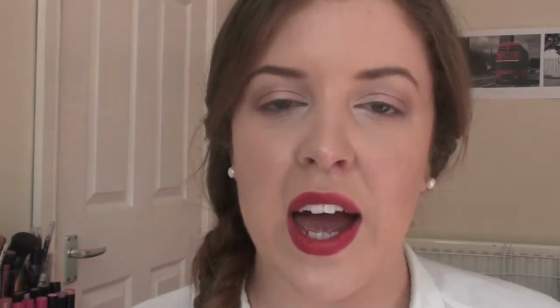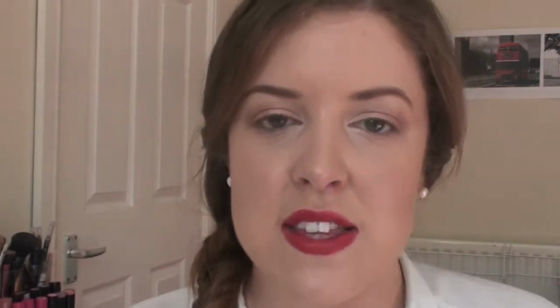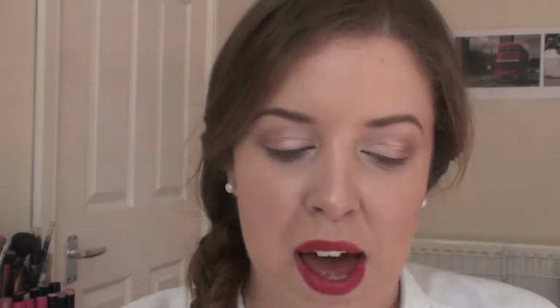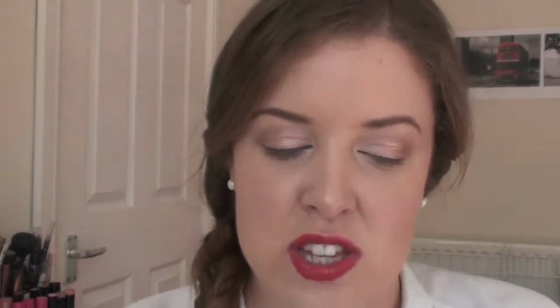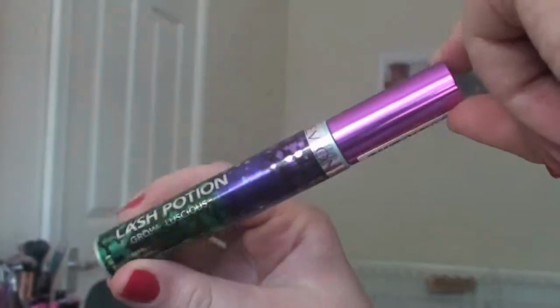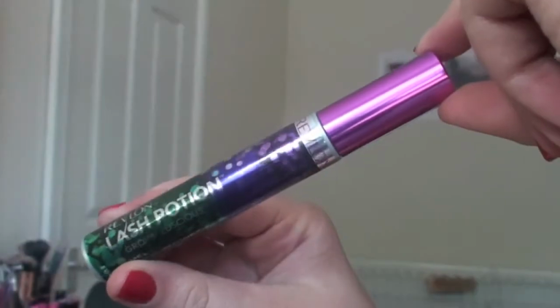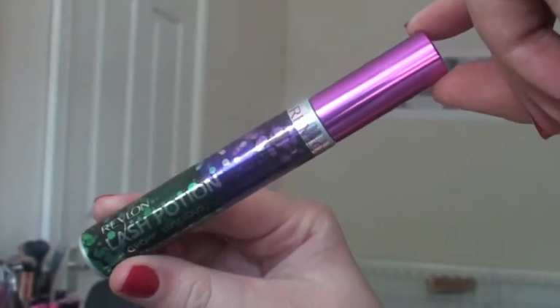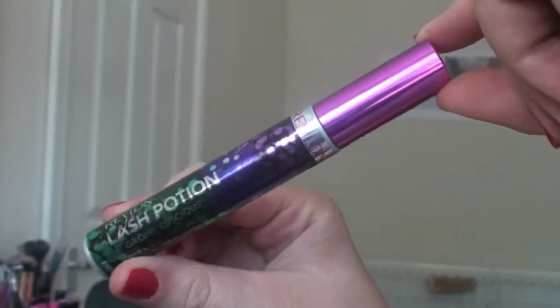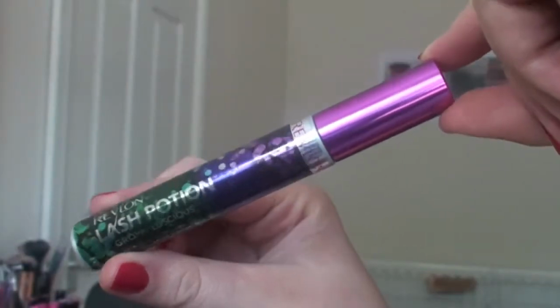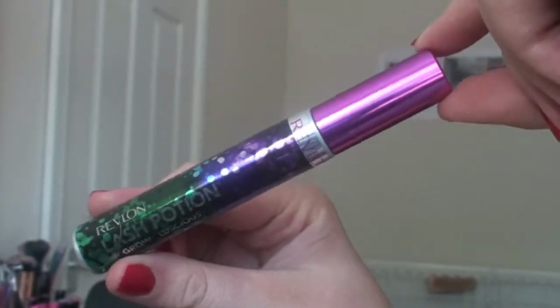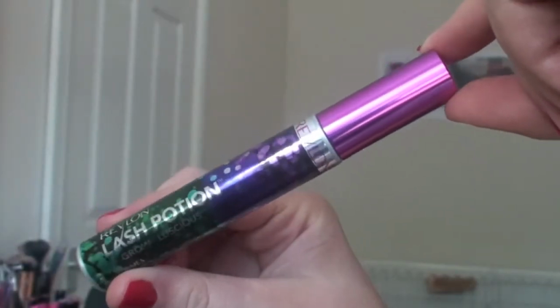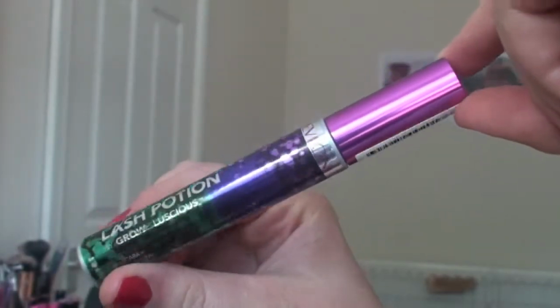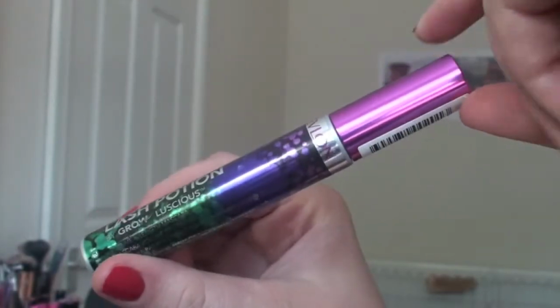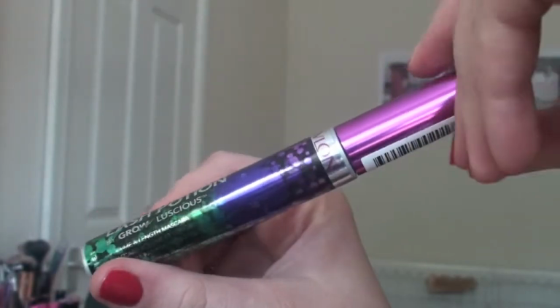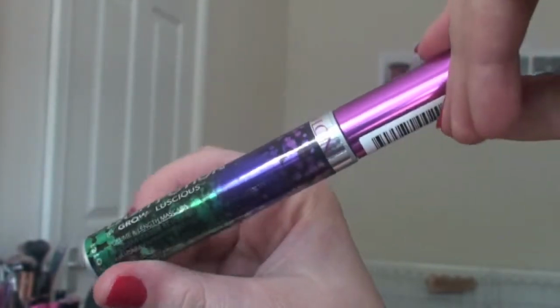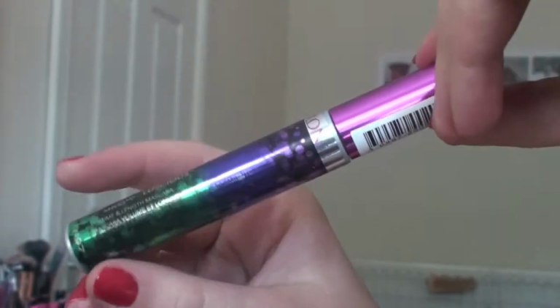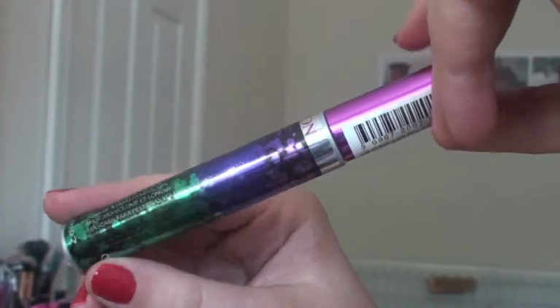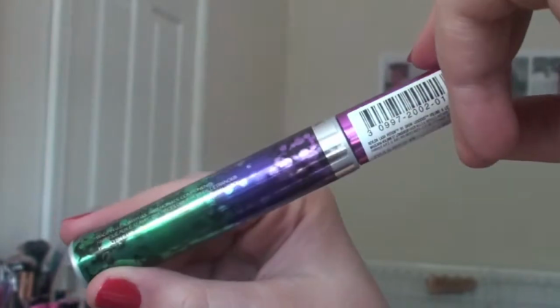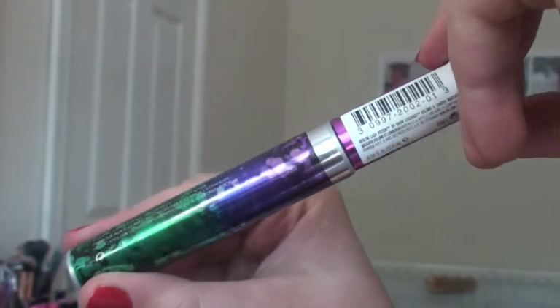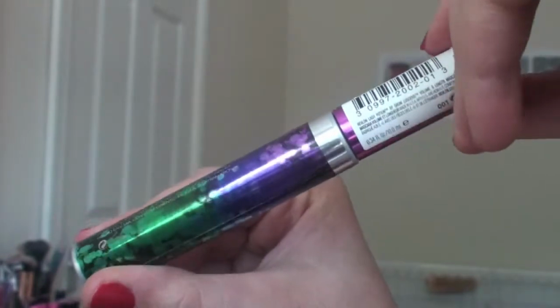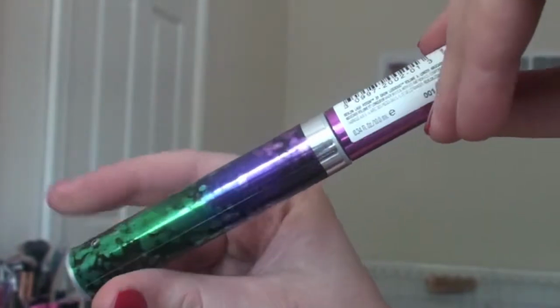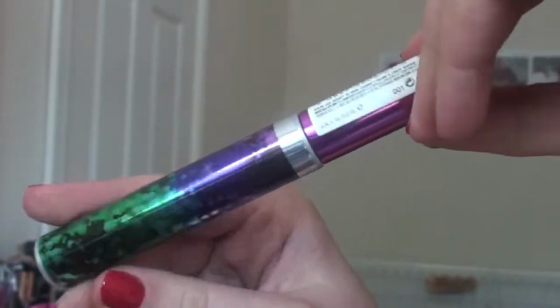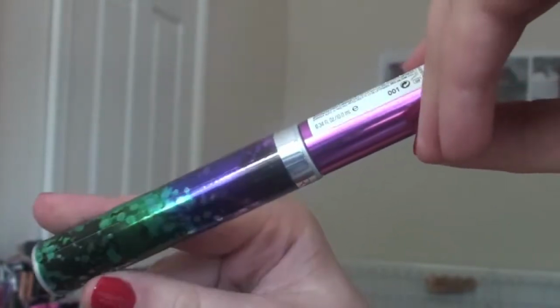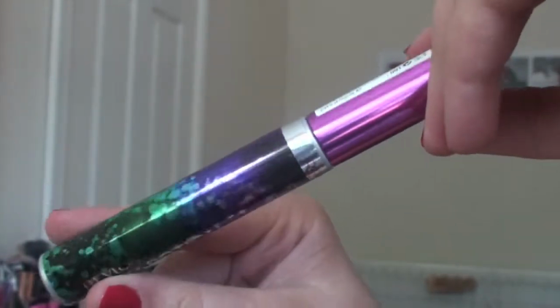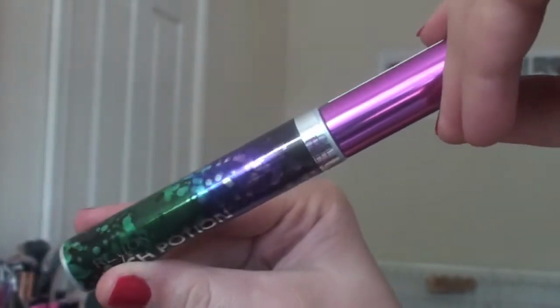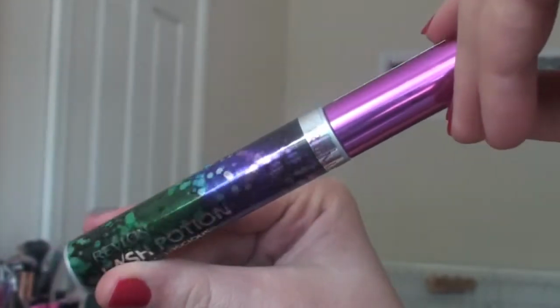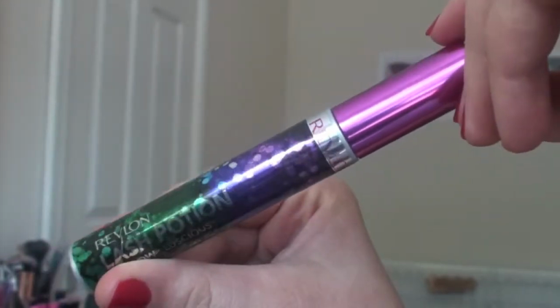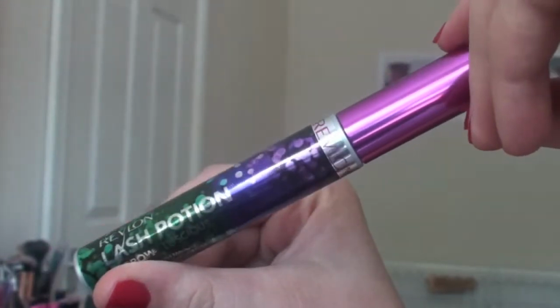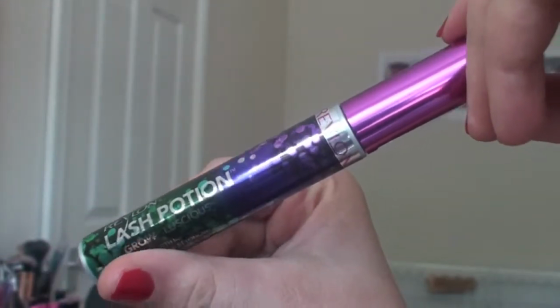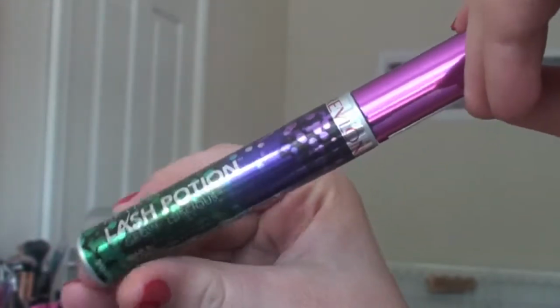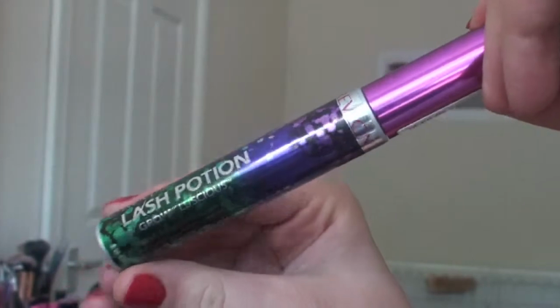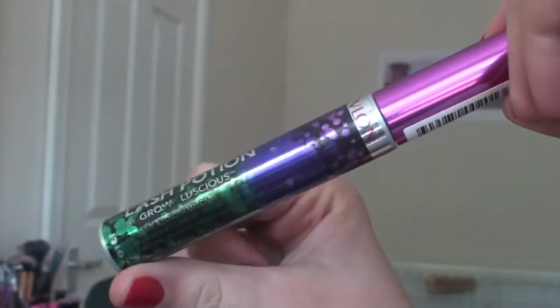So this is what the packaging's like. It's really nice actually. It's got a nice pink lid, it's nice and shiny. I just really like it. It says it's by Grow Luscious, and it's a volume and length mascara.